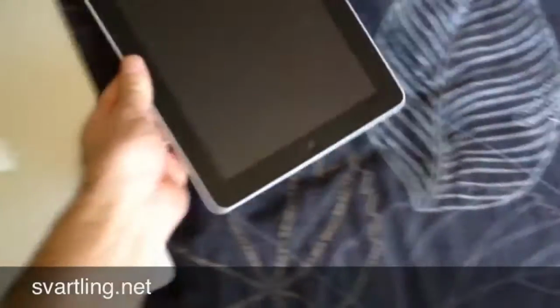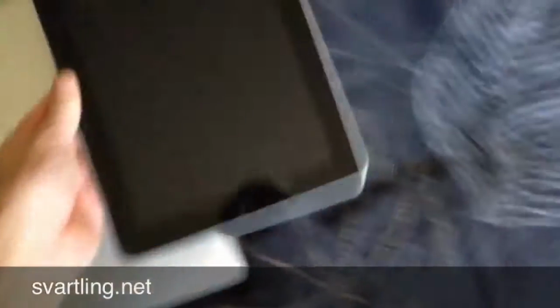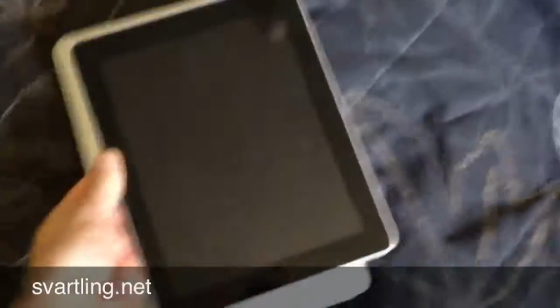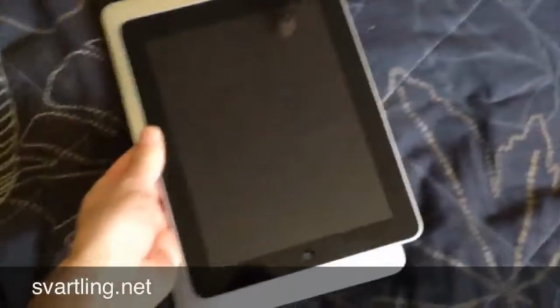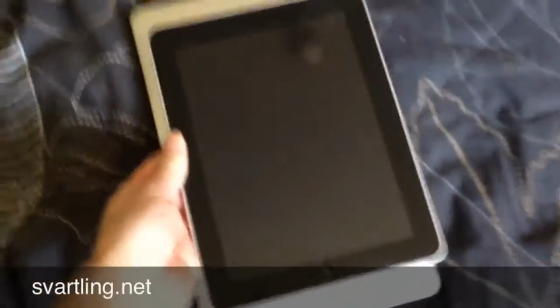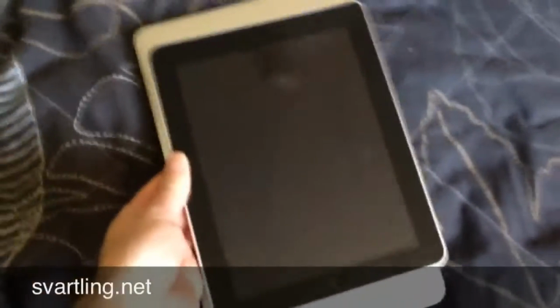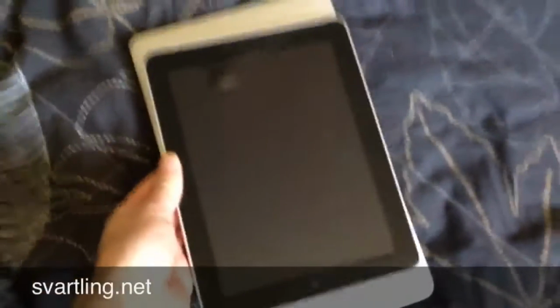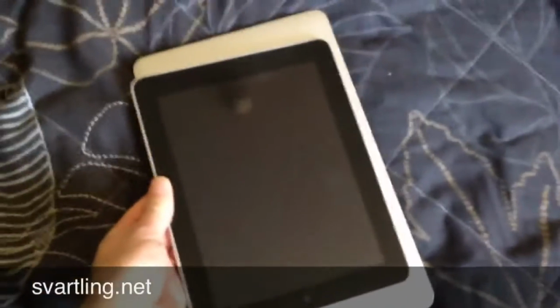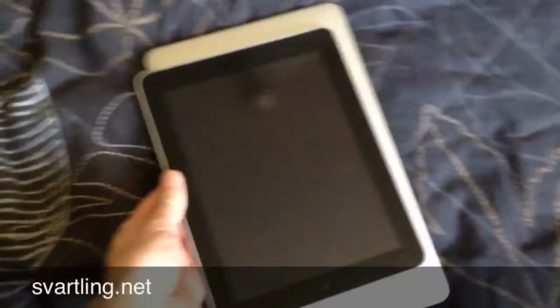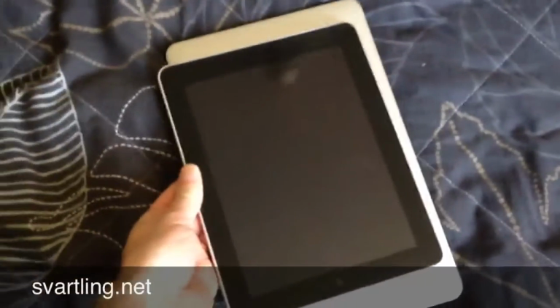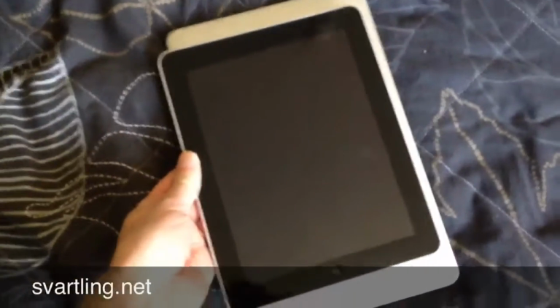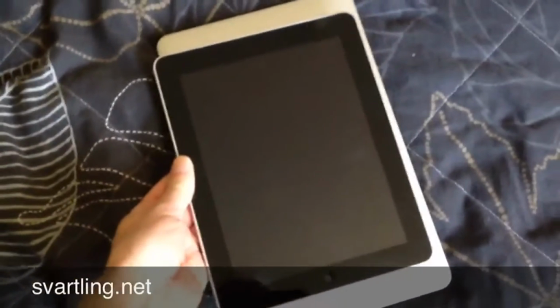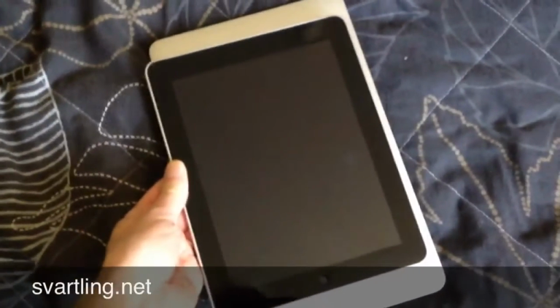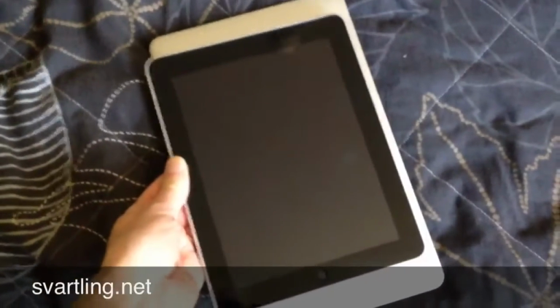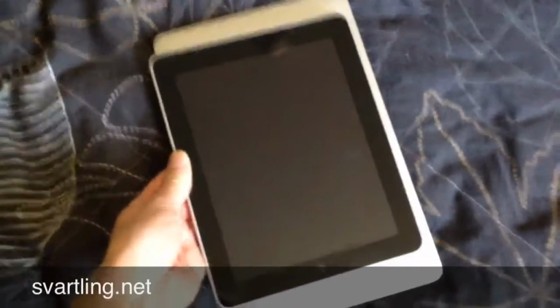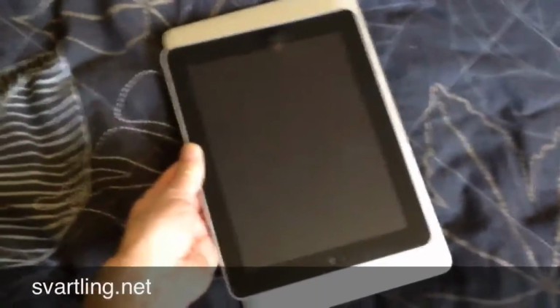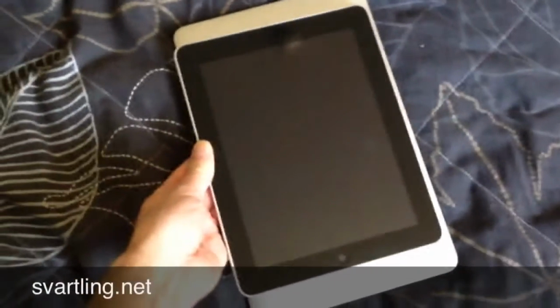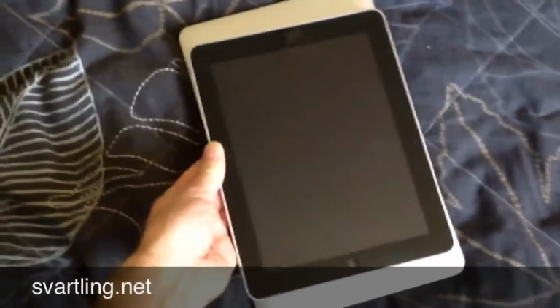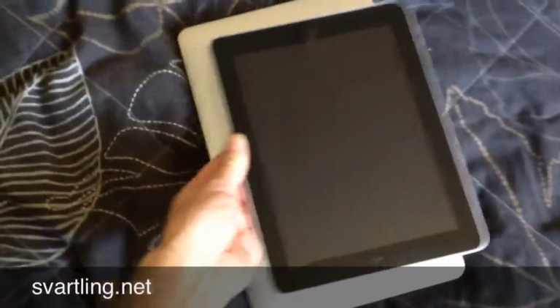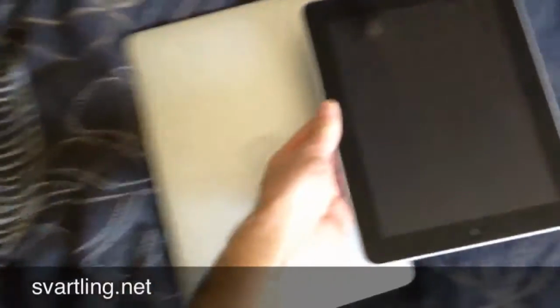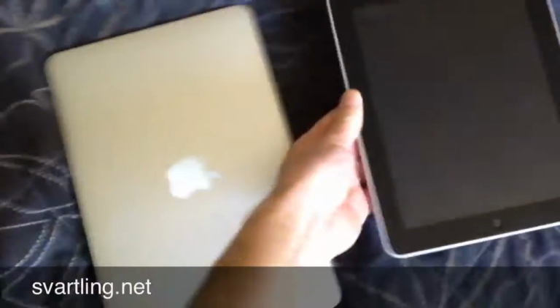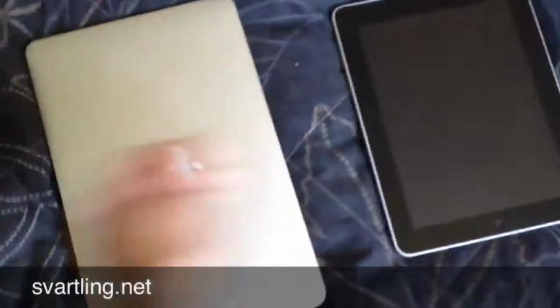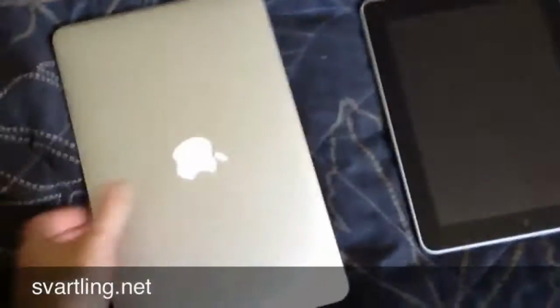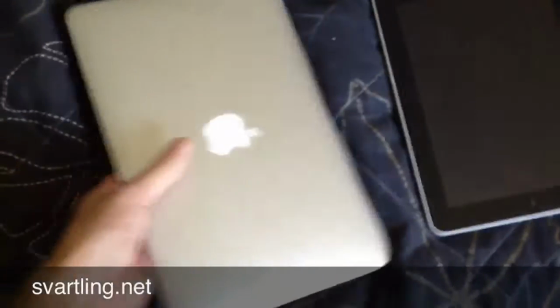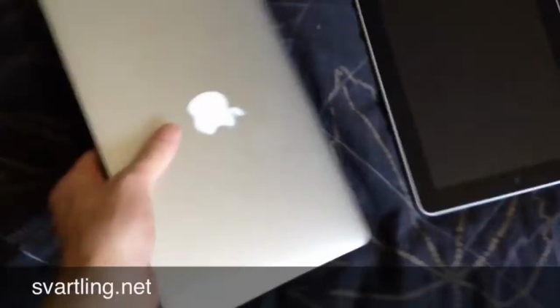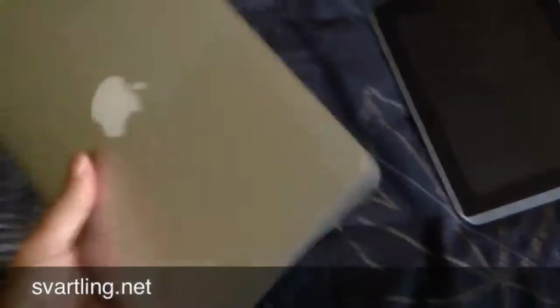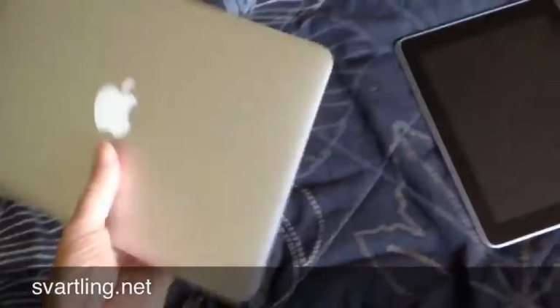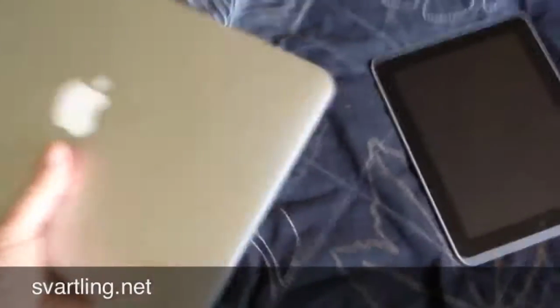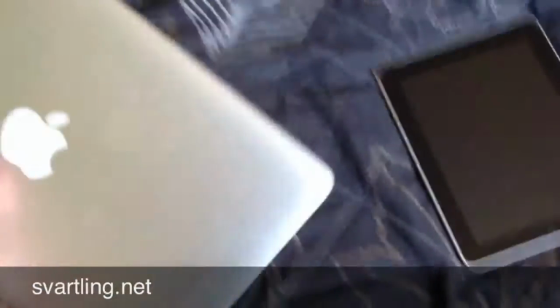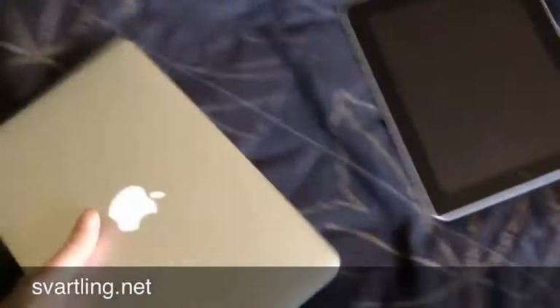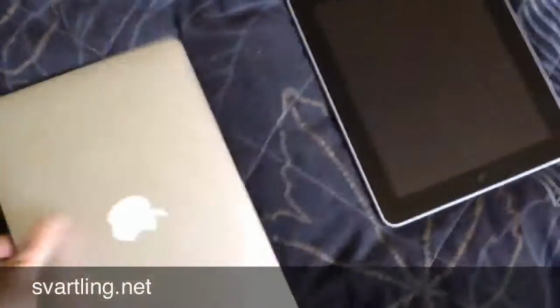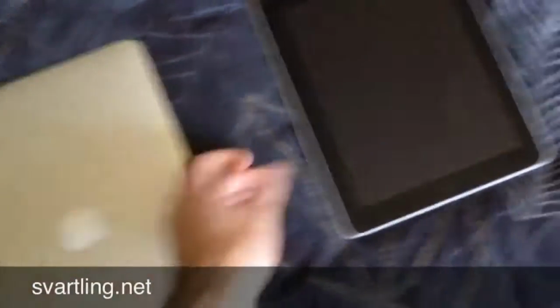So, as you can see the iPad is a bit smaller. But not much. And the weight is the same.